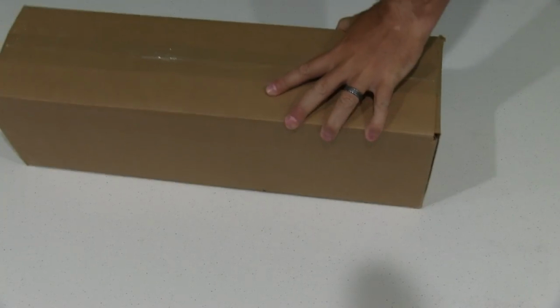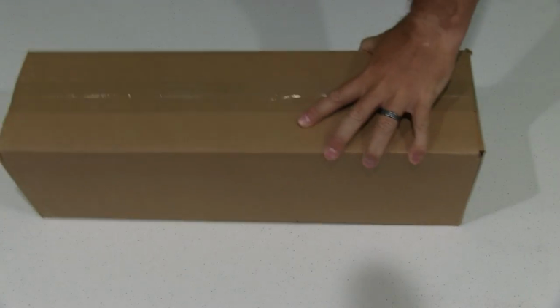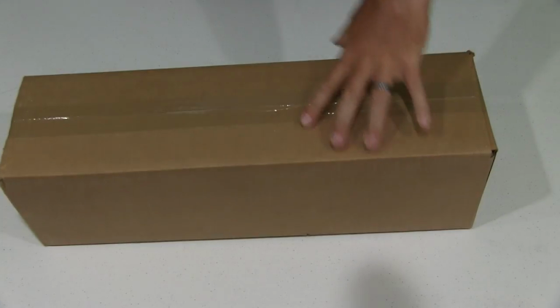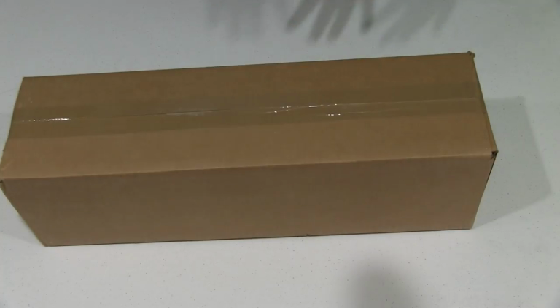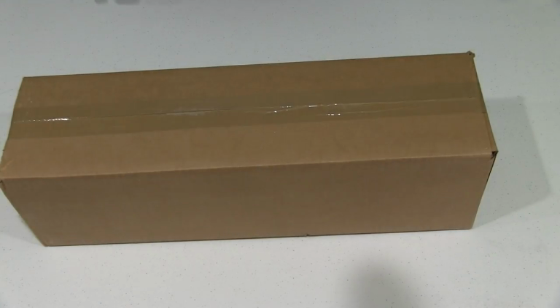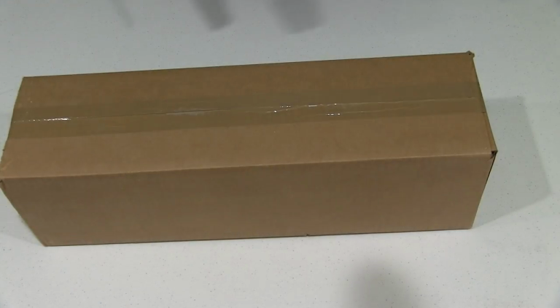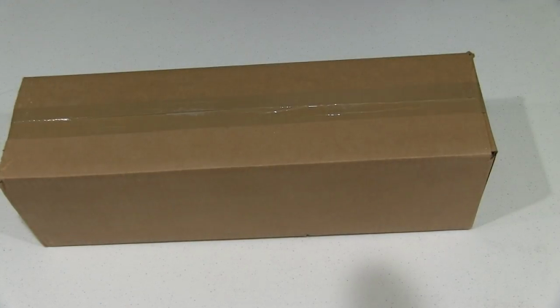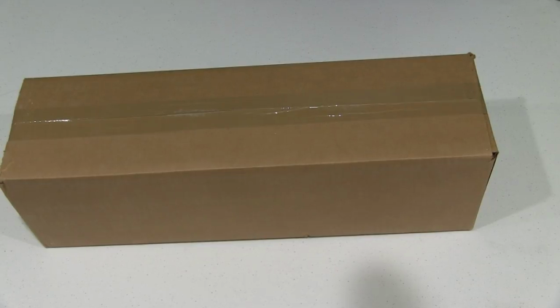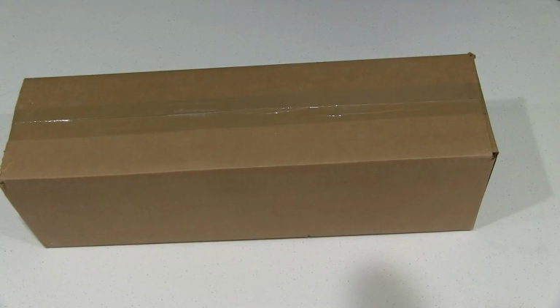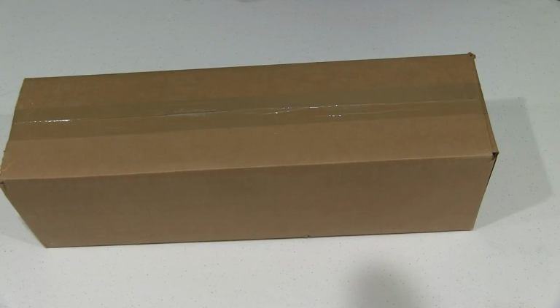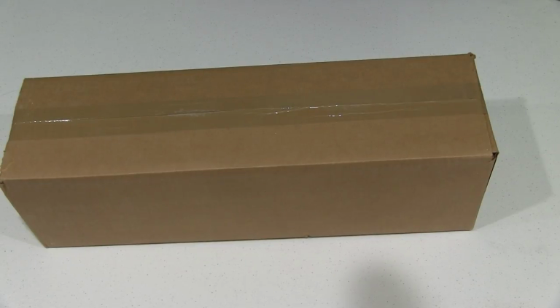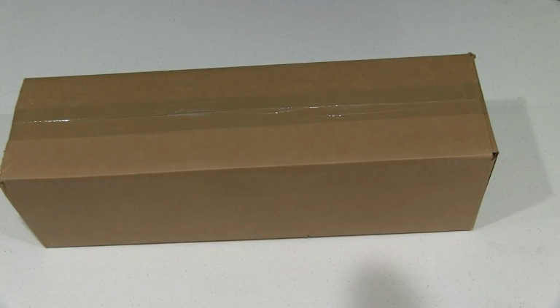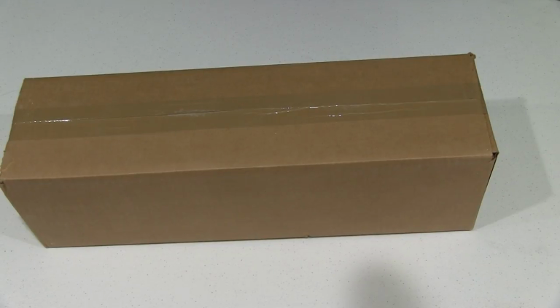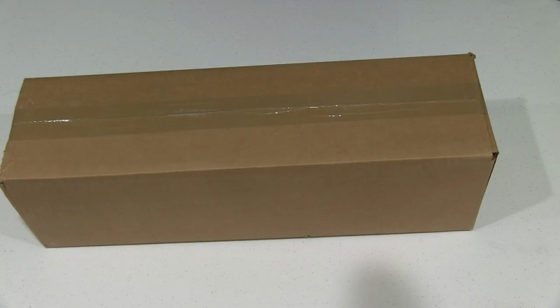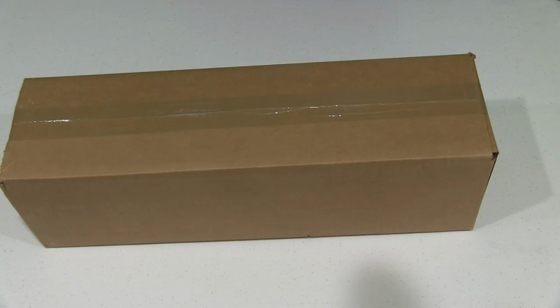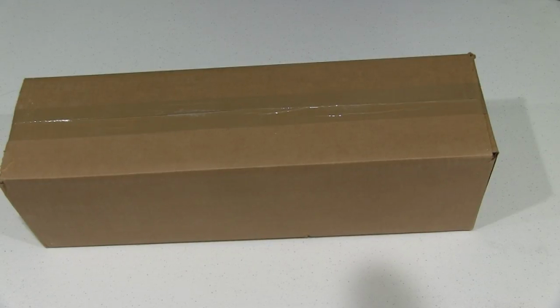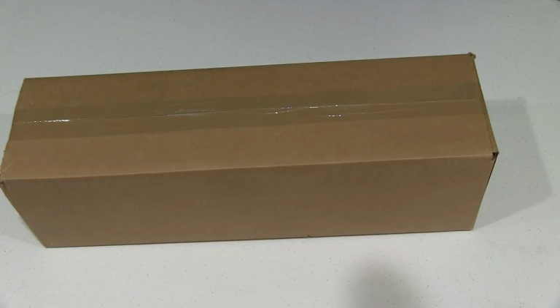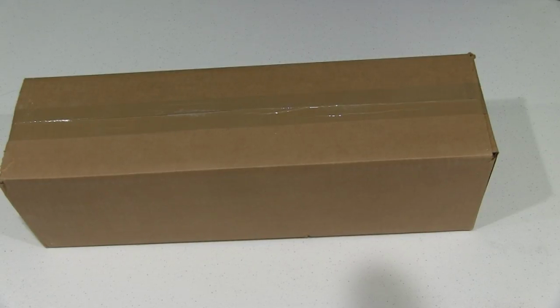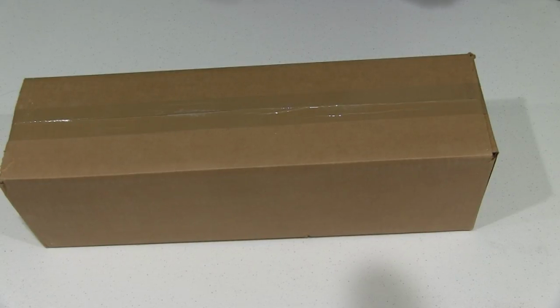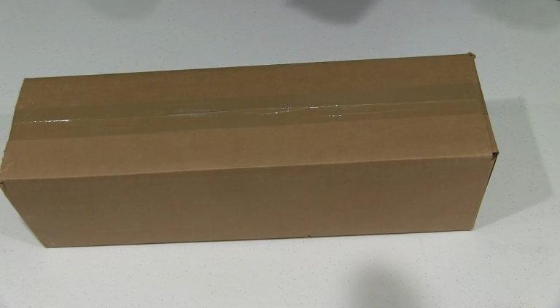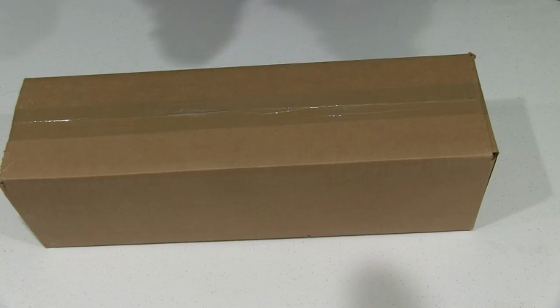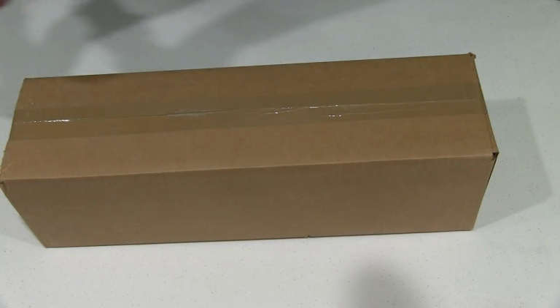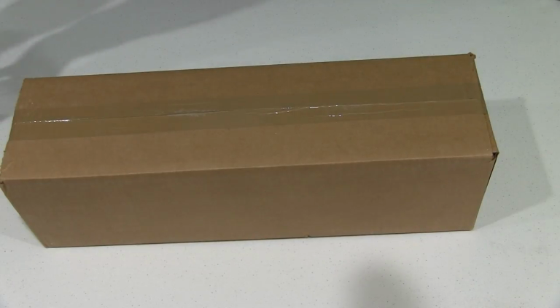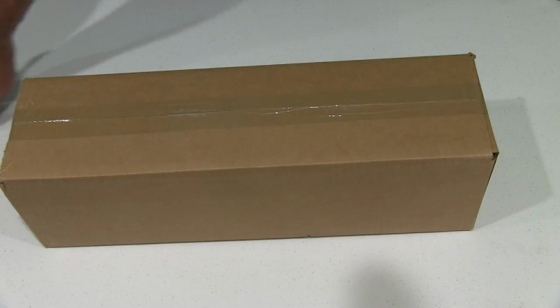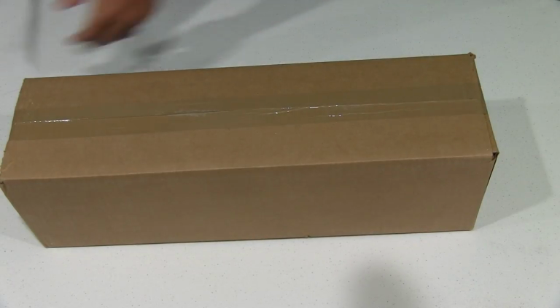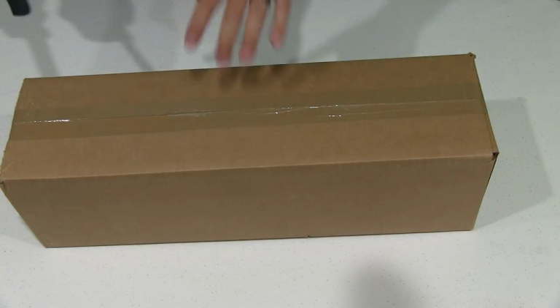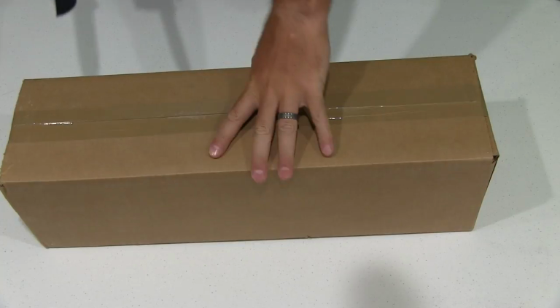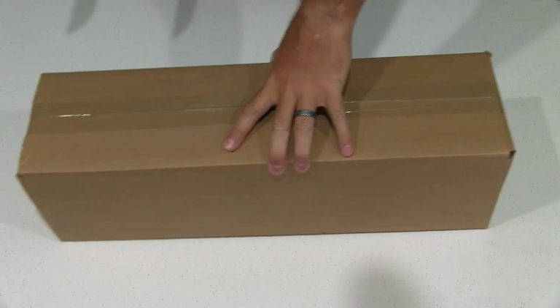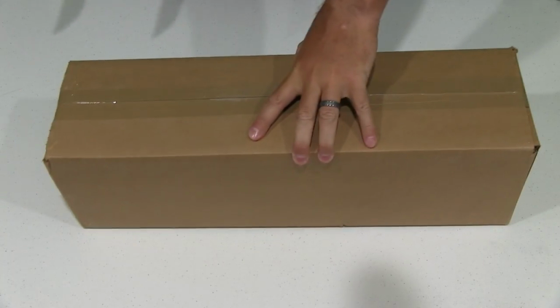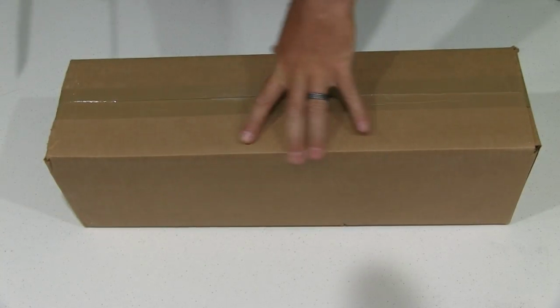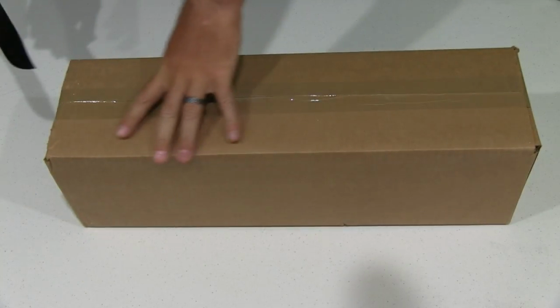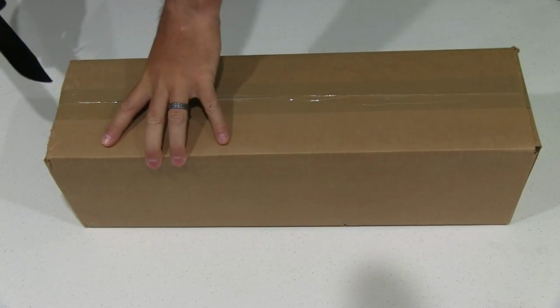Hey everyone, iRickSky here back again with another unboxing video. Today I'm going to do an unboxing of a solar panel.